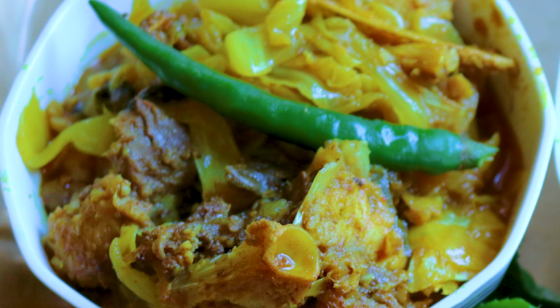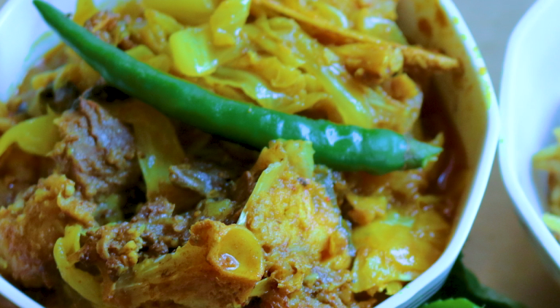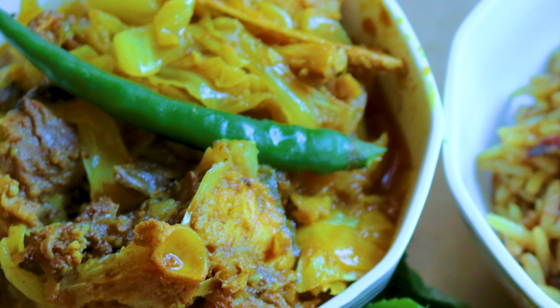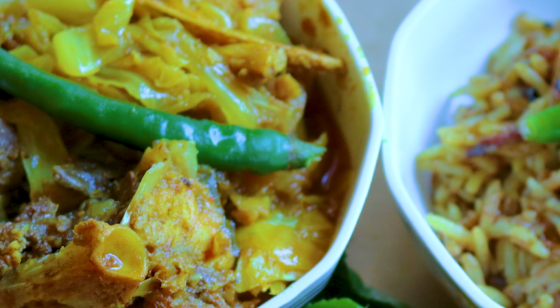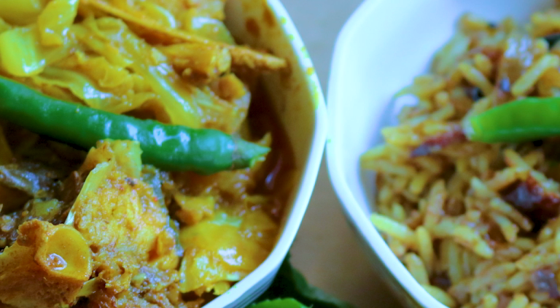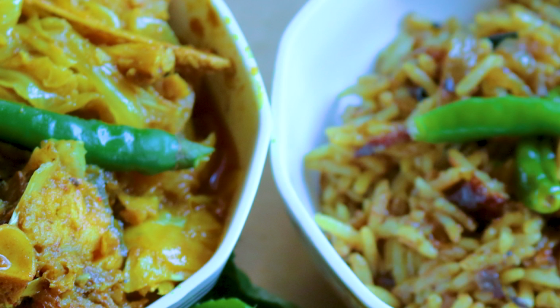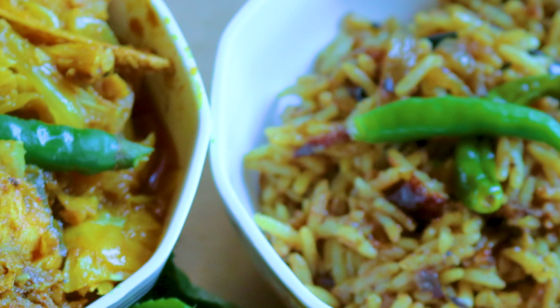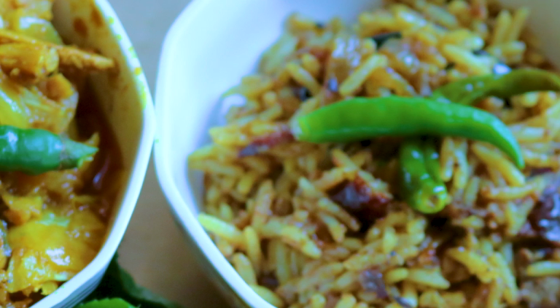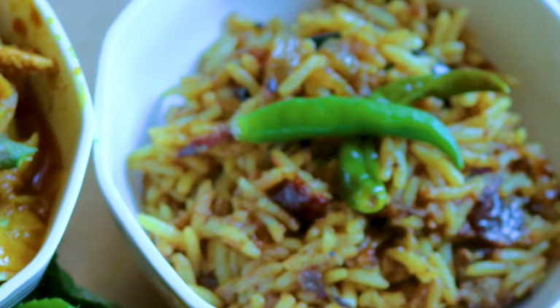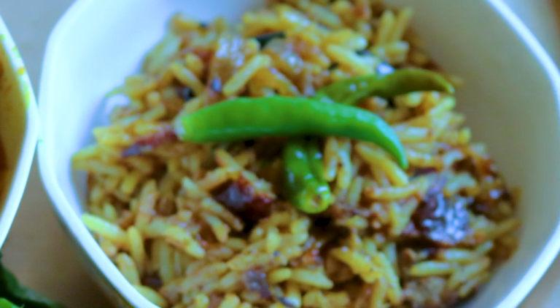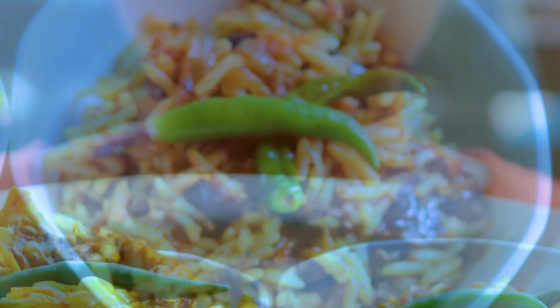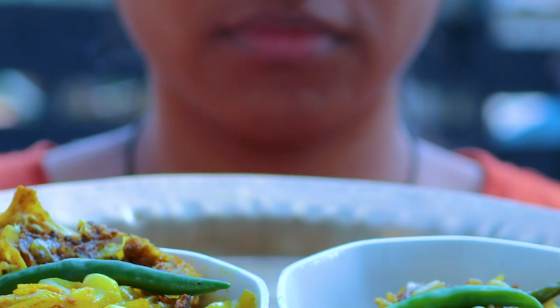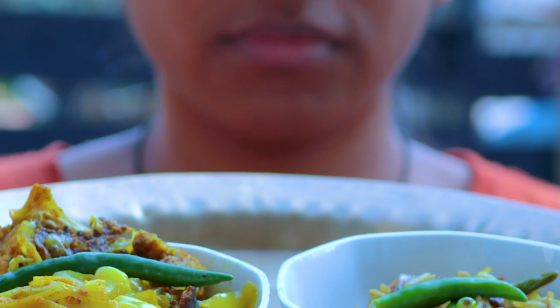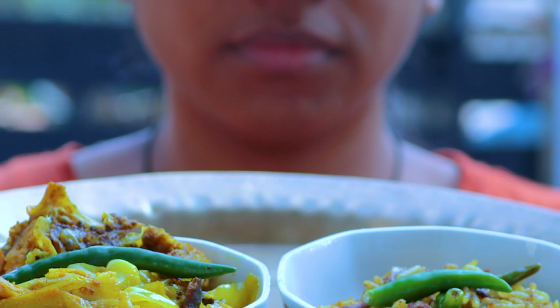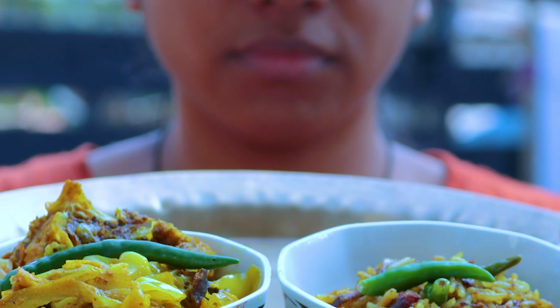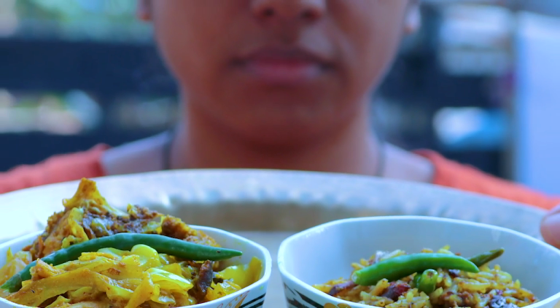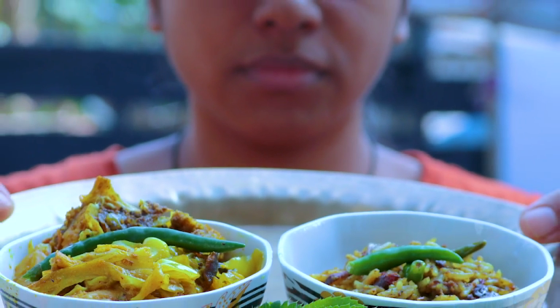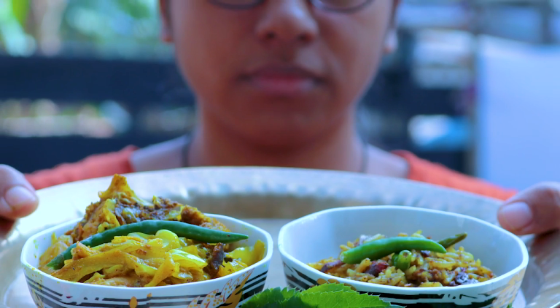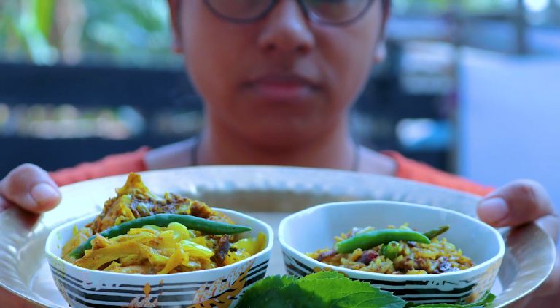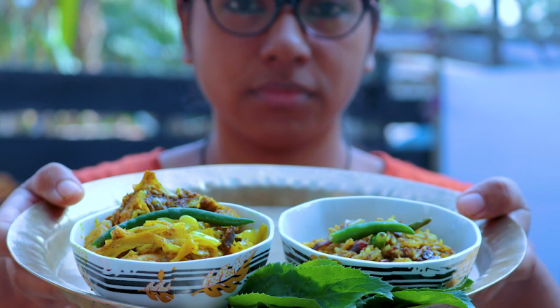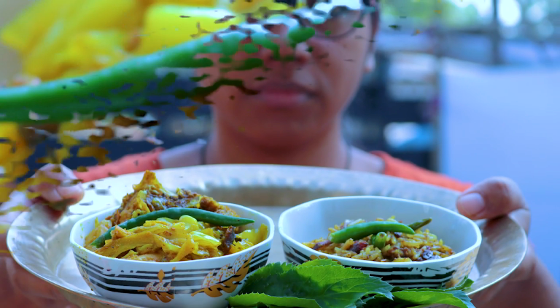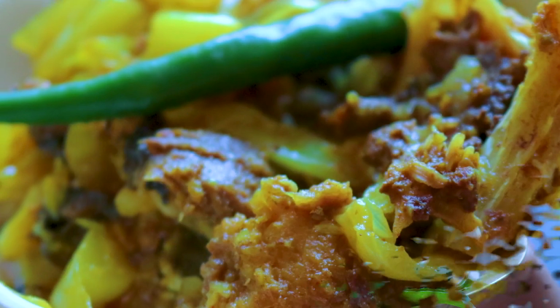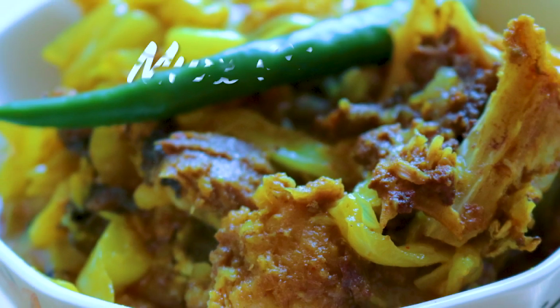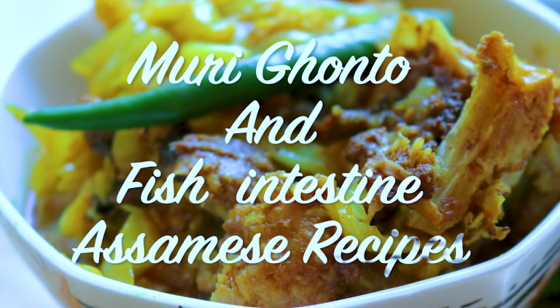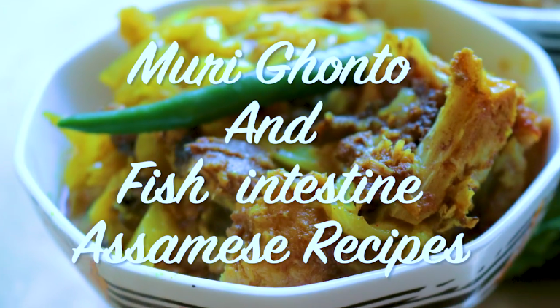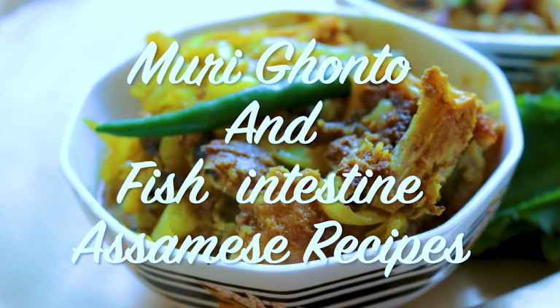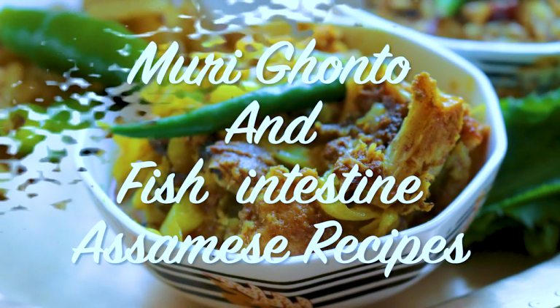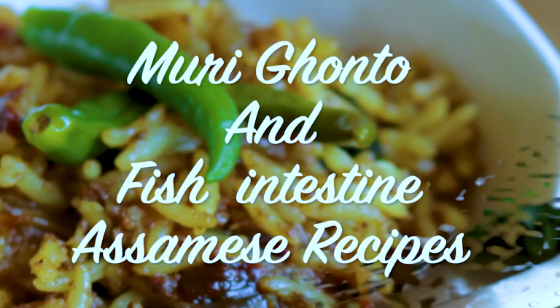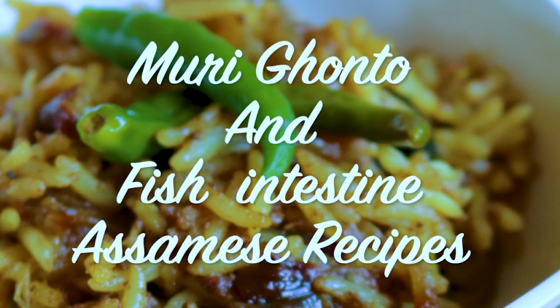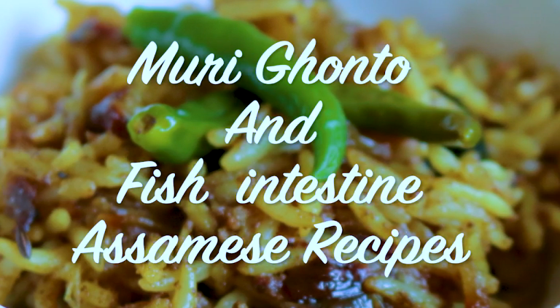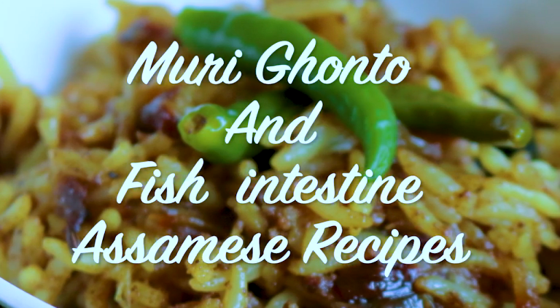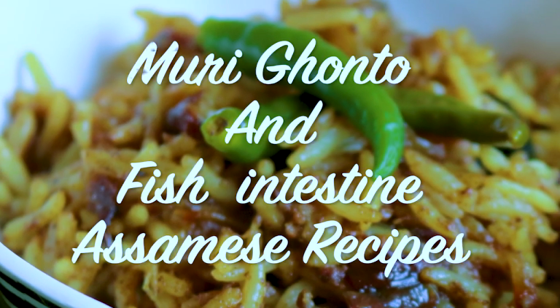Hi everyone, welcome back to Satya's Kitchen. Ahamya pakghar leh hokol kea aadarni janaishu. Today we have masor muri ghanta recipe and masor petu bhatar - fish head curry with coconut and fish stomach with rice.